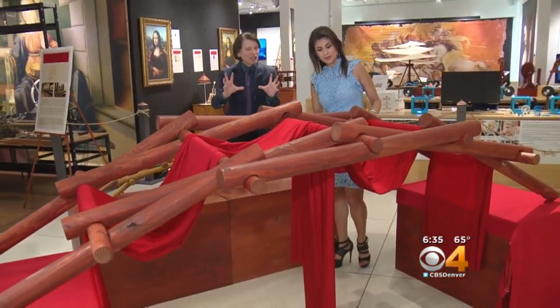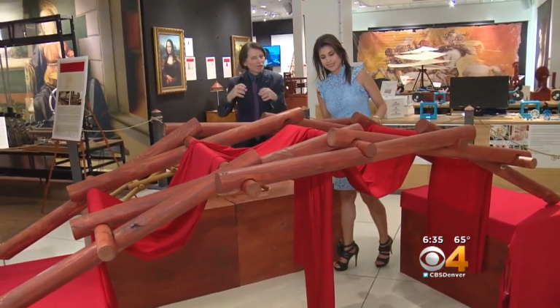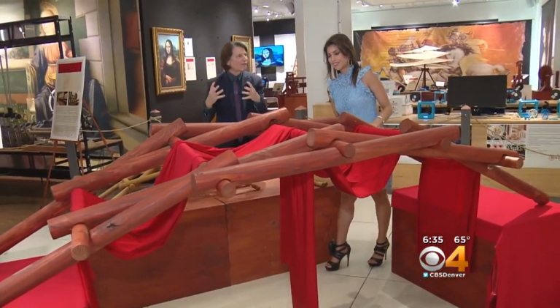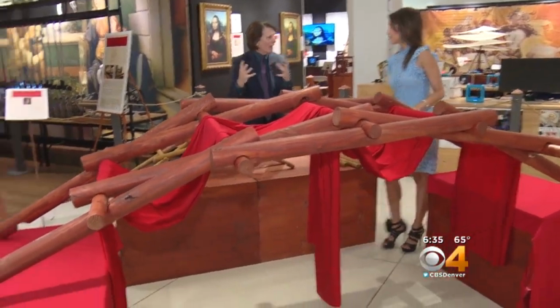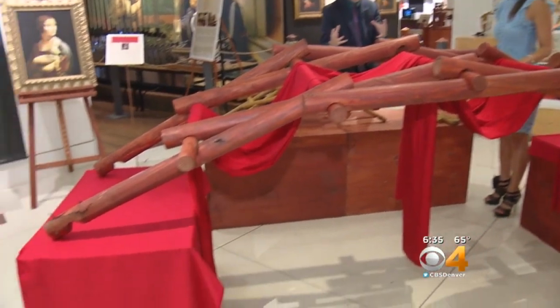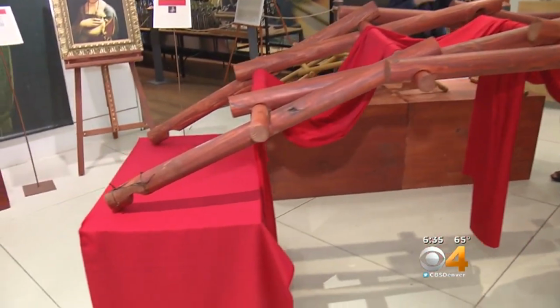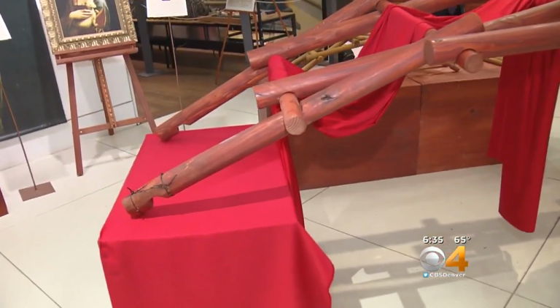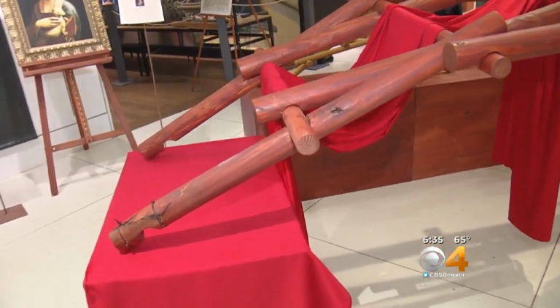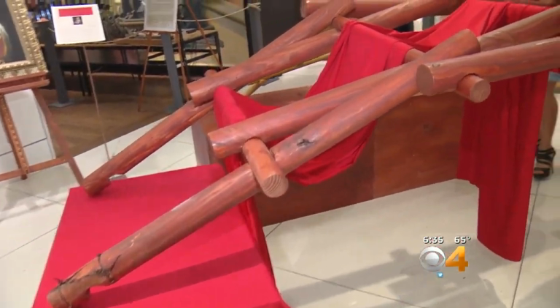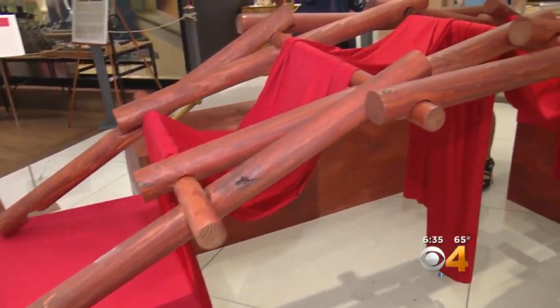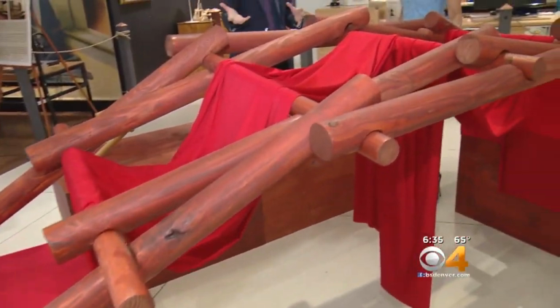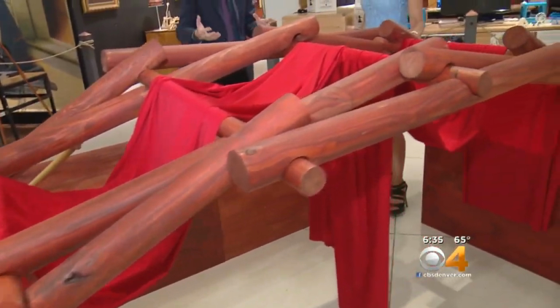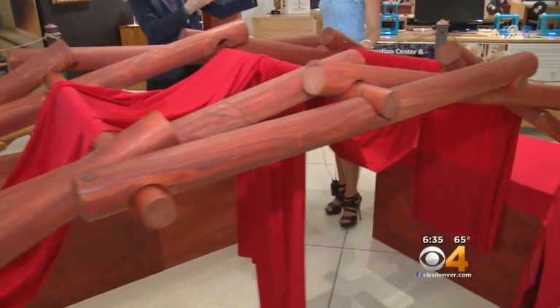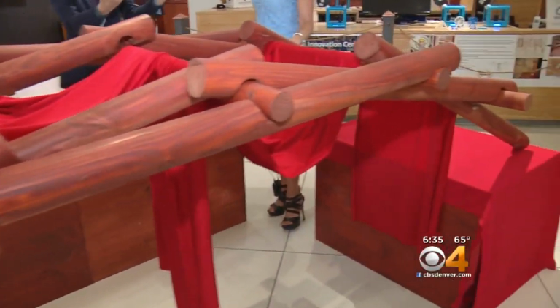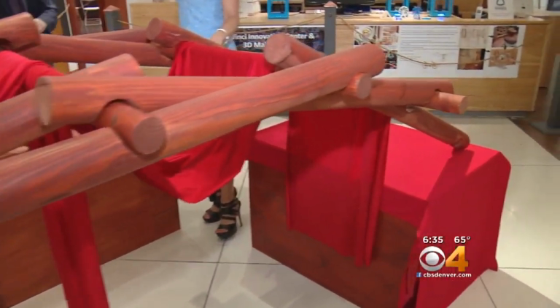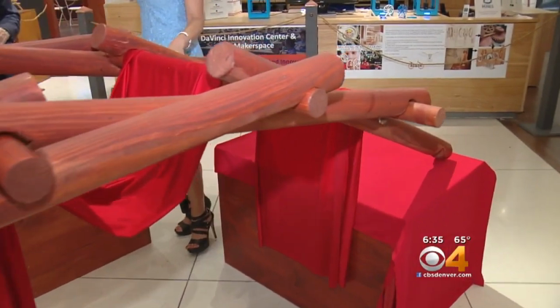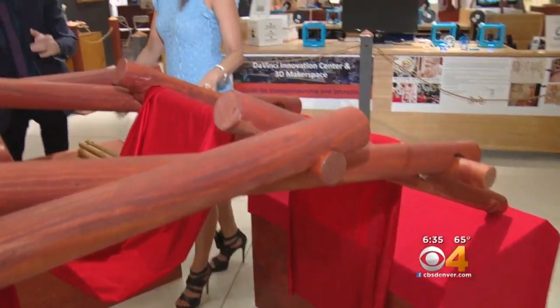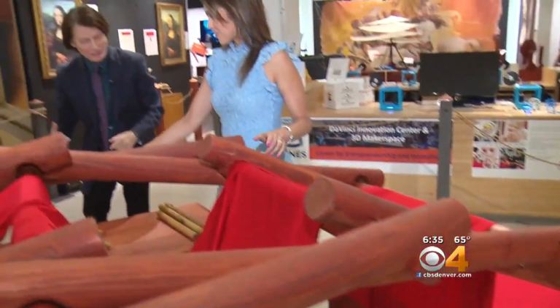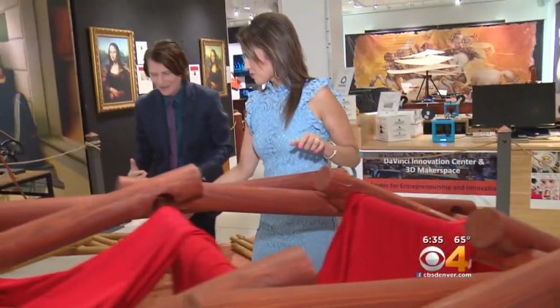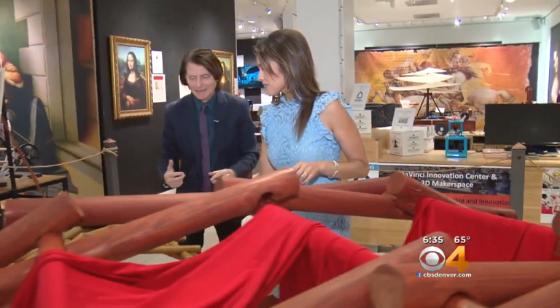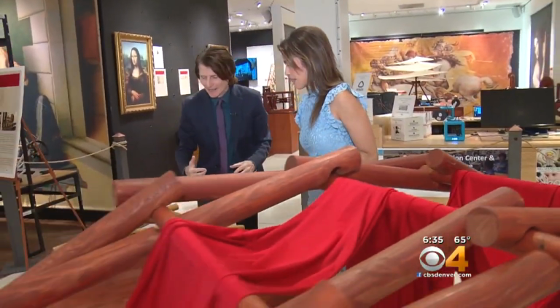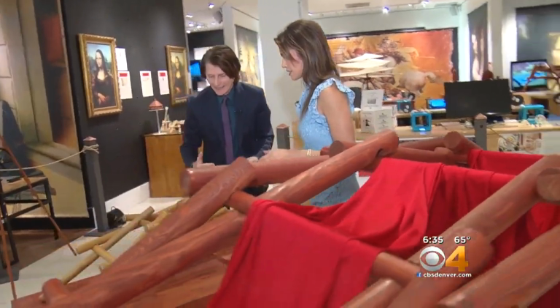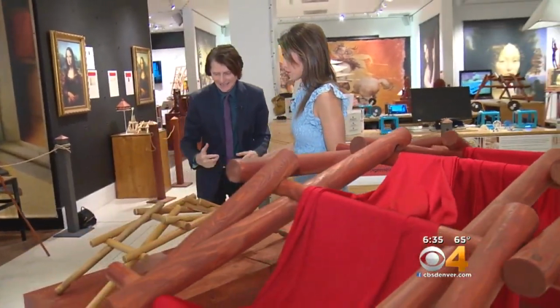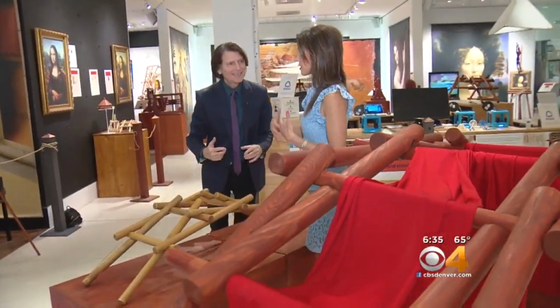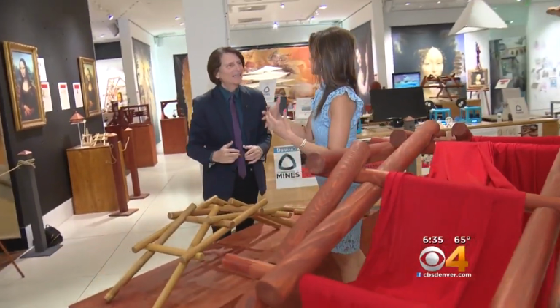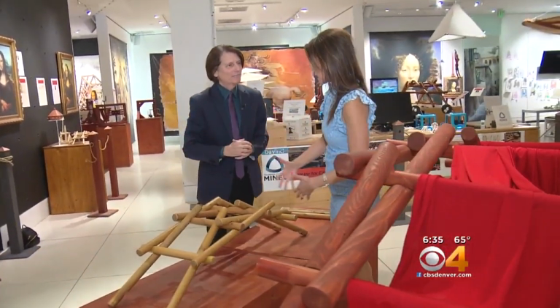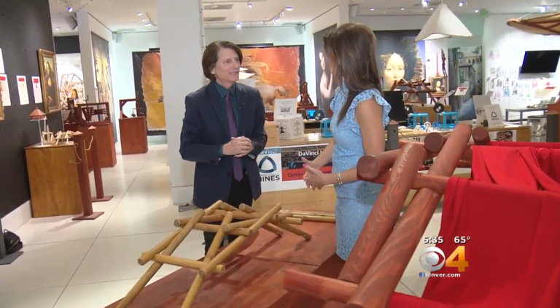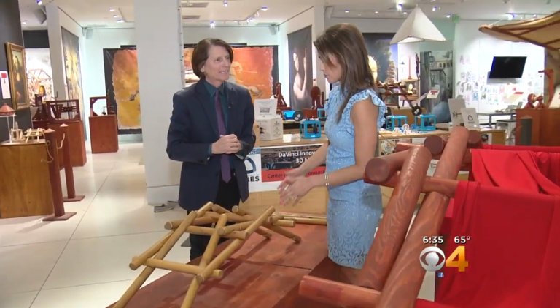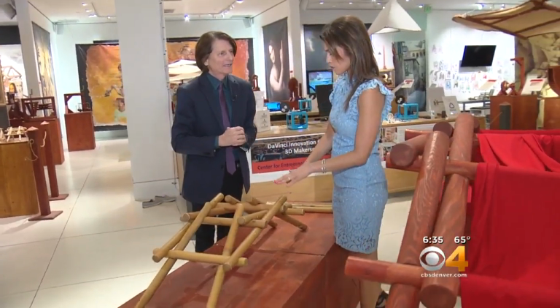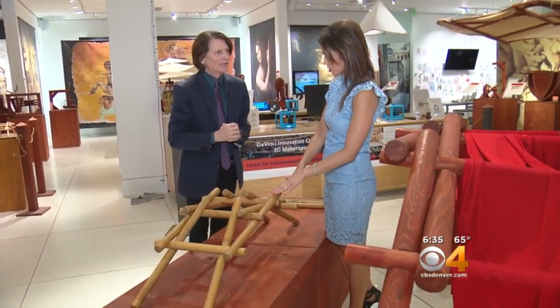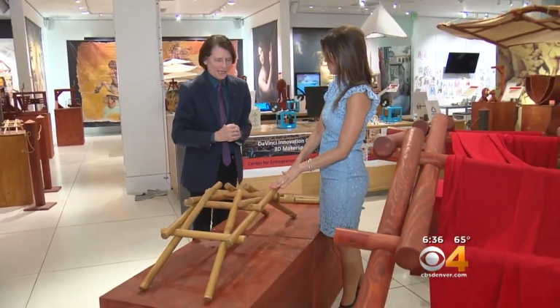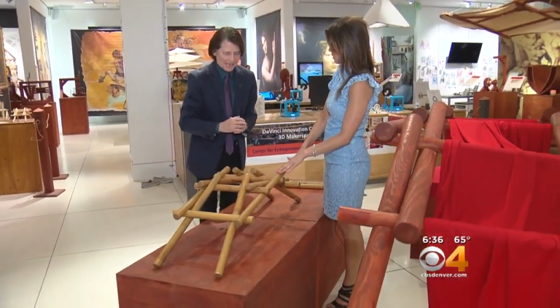Da Vinci had over 44,000 inventions, of which only 14,000 survived. This is his portable bridge, and actually we can put it together here at the exhibit. Want to help put it together? I do see that you have this, and I know families can come in. This is a very interactive exhibit, so tell us about how you're putting this together.